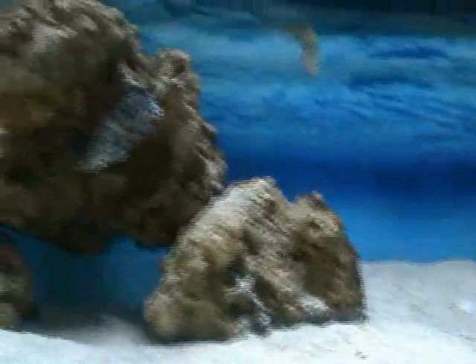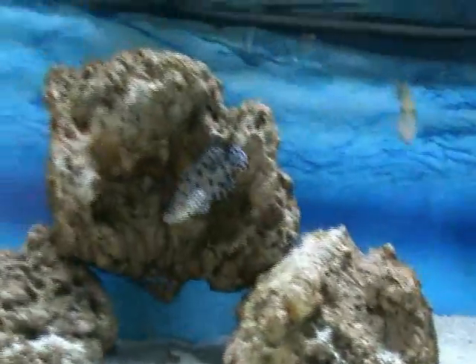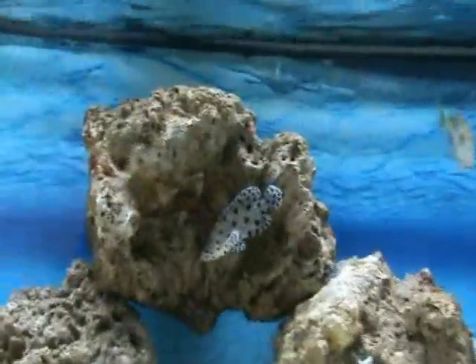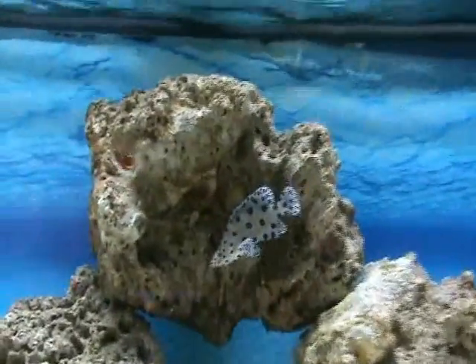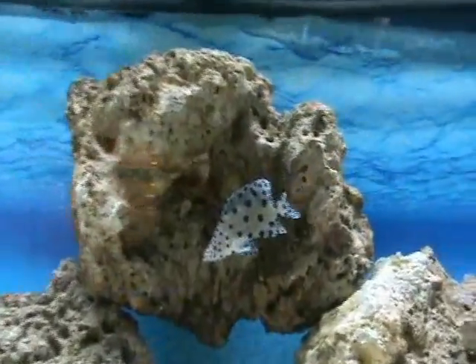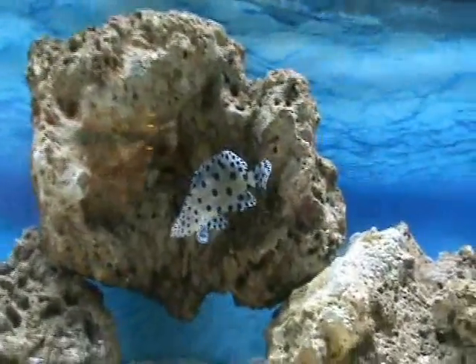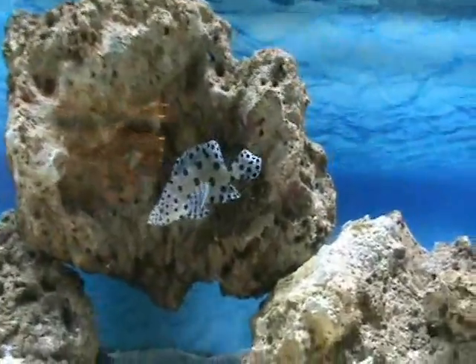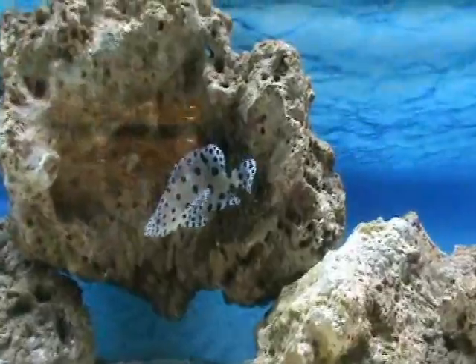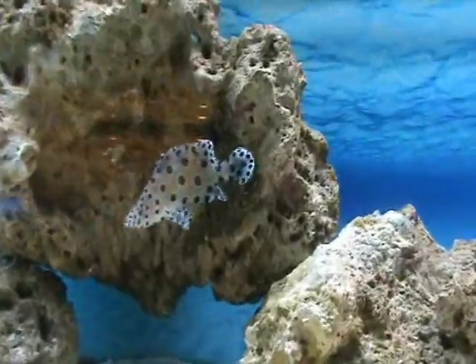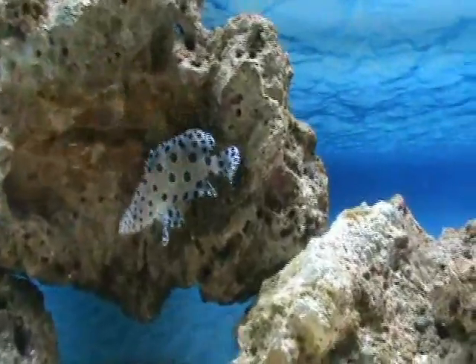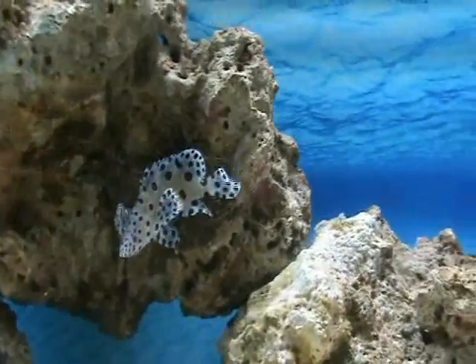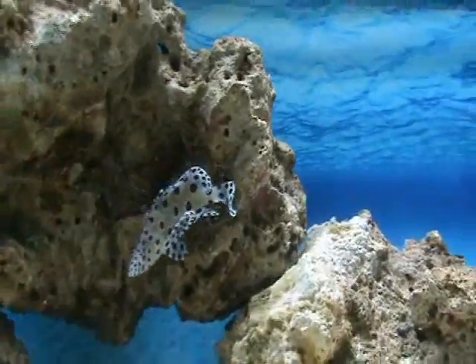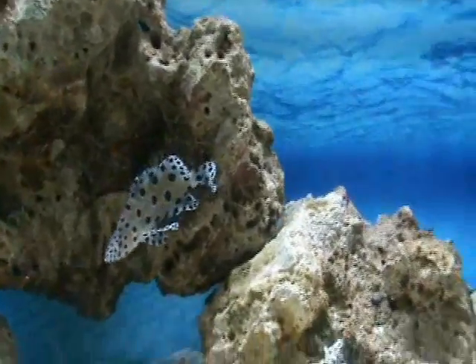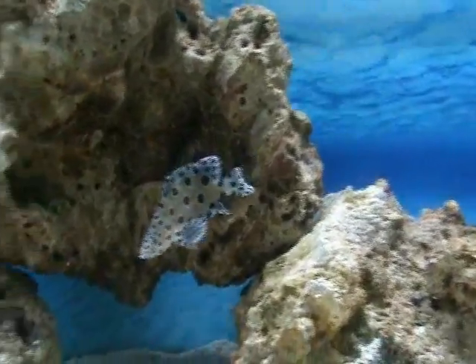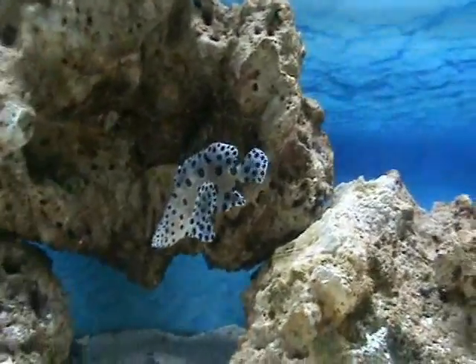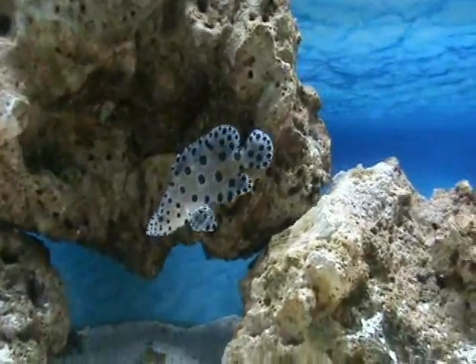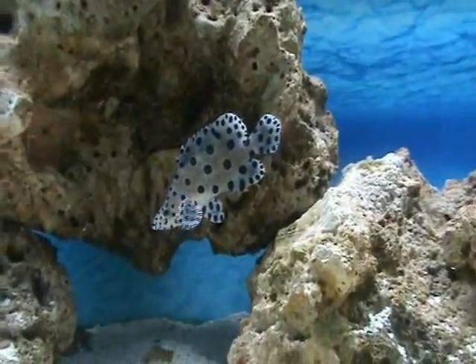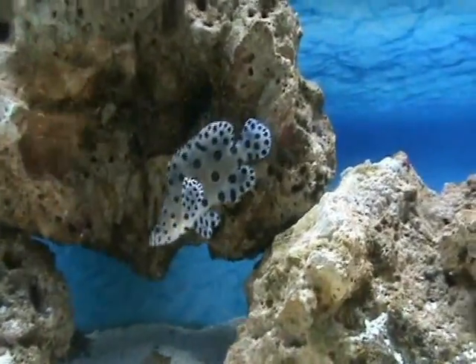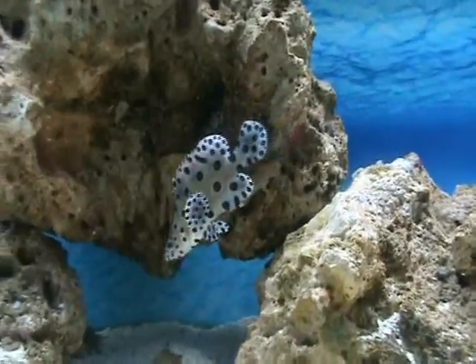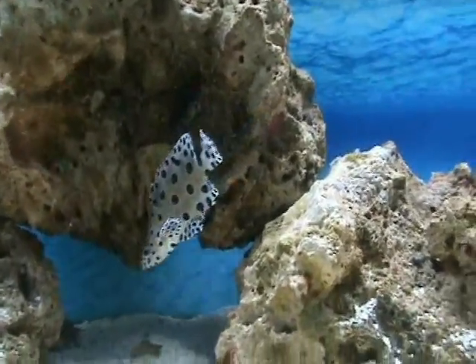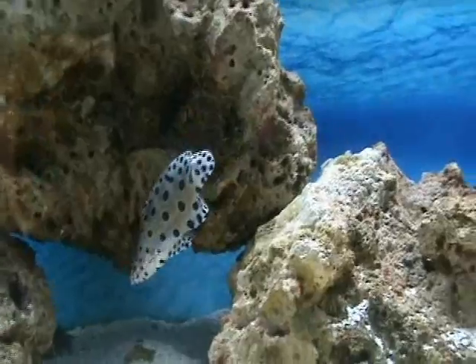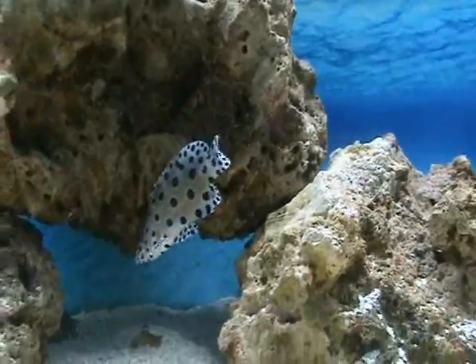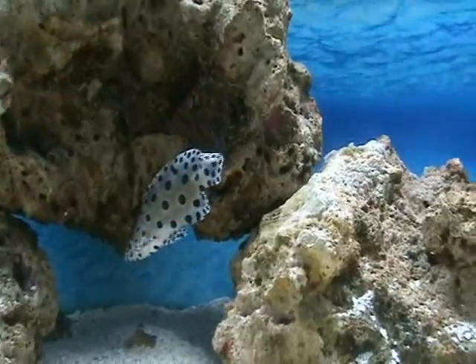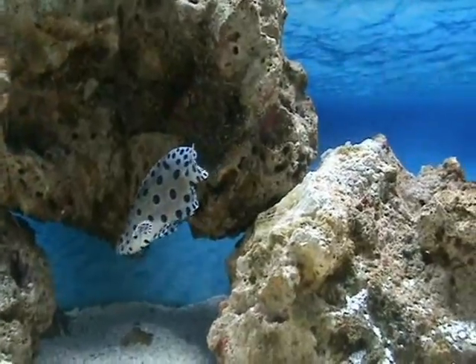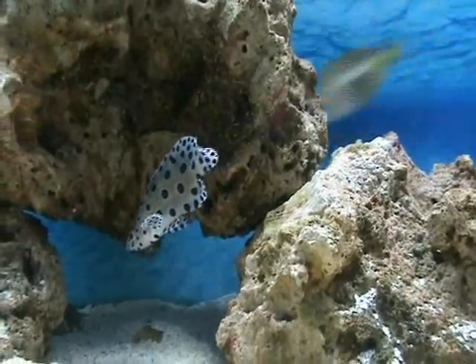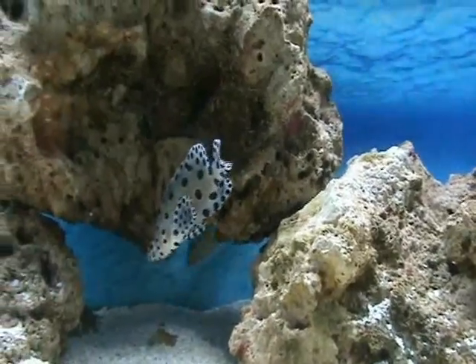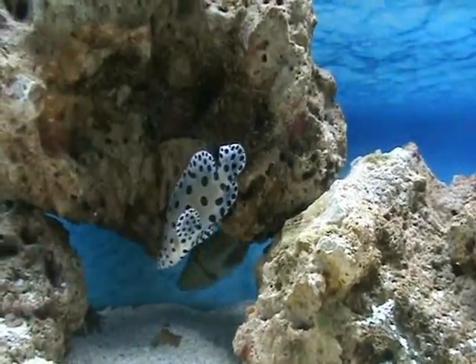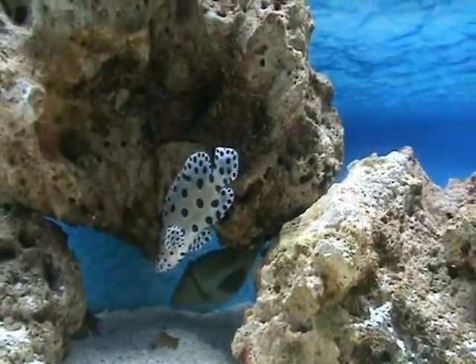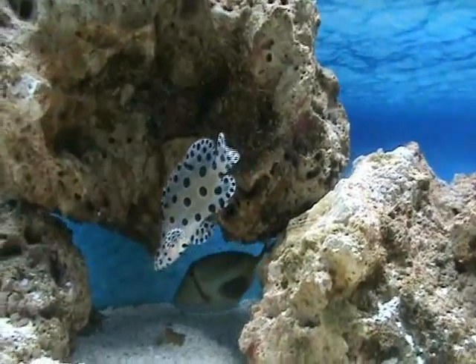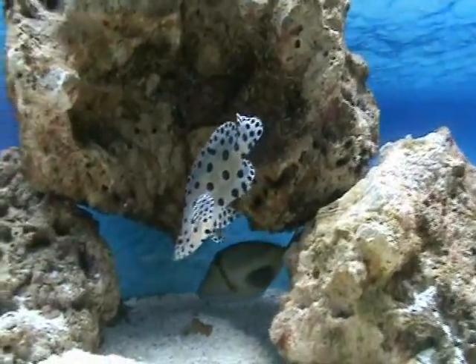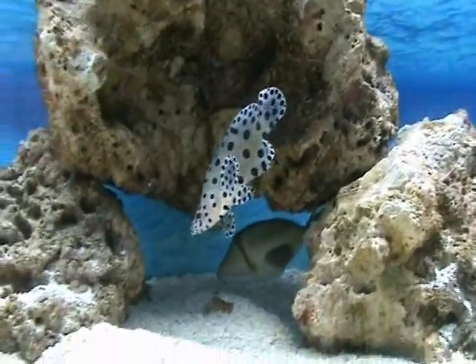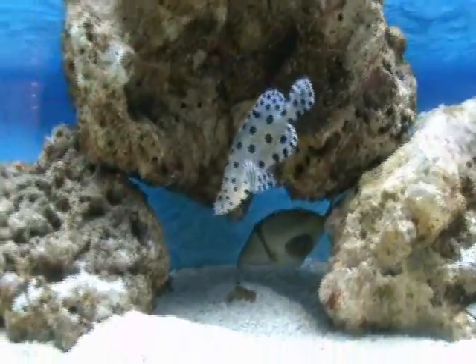Up here we've got a real nice panther grouper — smaller size, about three to four inches. These guys are predatory so be careful with what you put them with. As they get bigger — they reach about a foot long — they will eat whatever they can fit in their mouth.